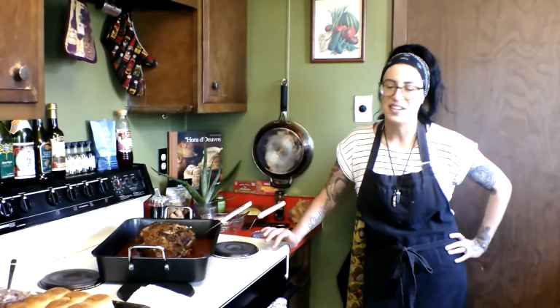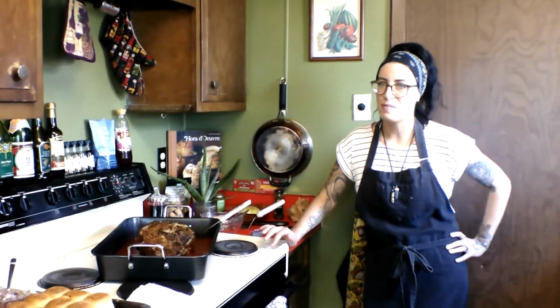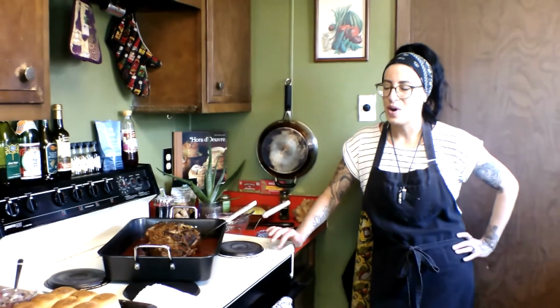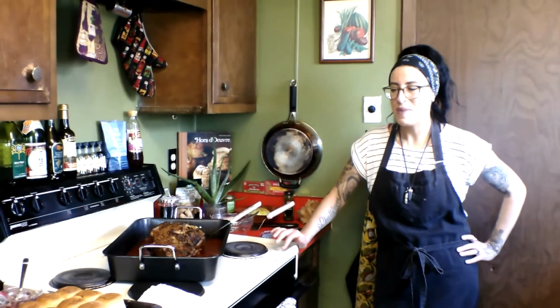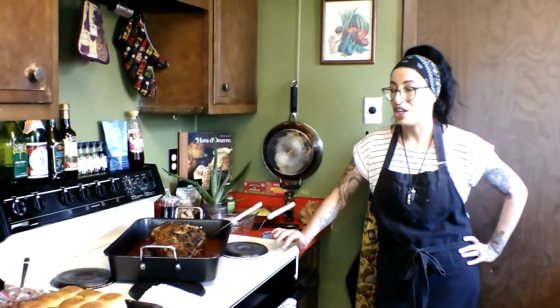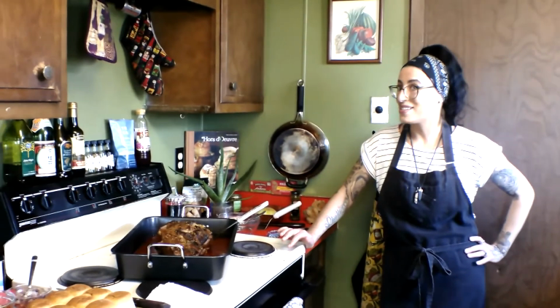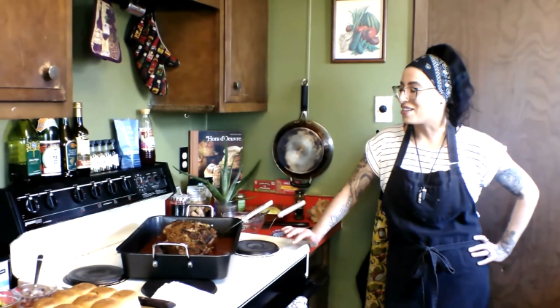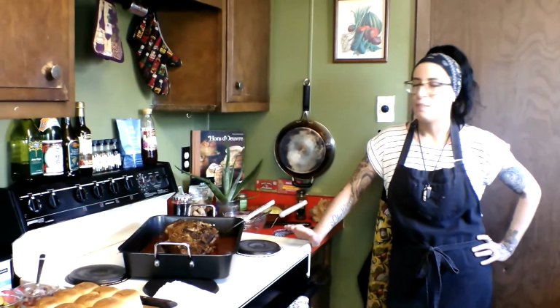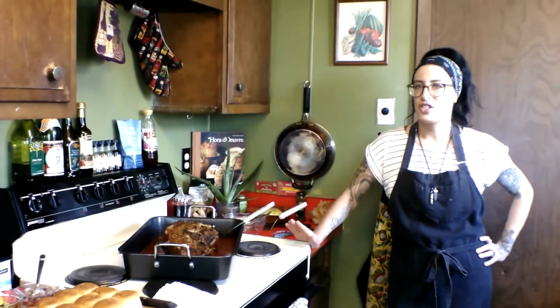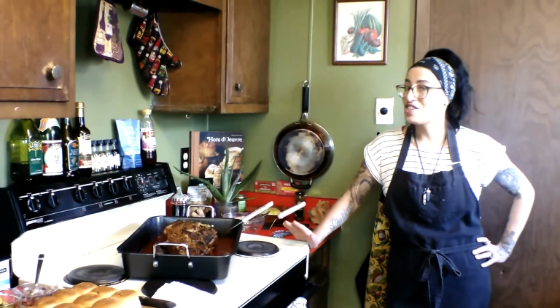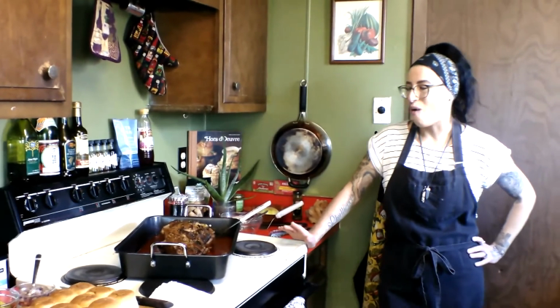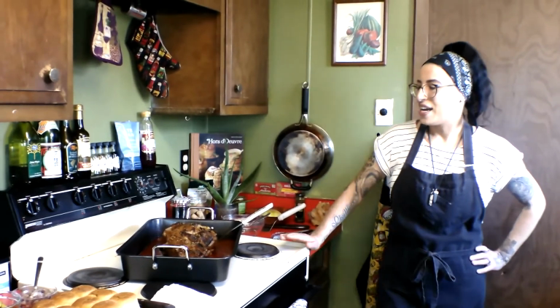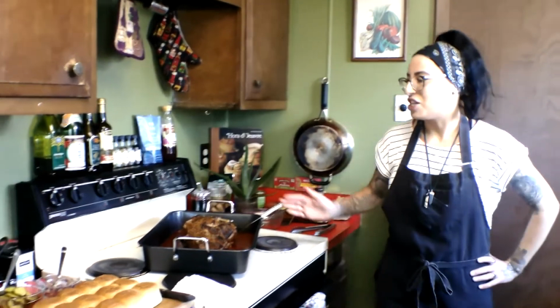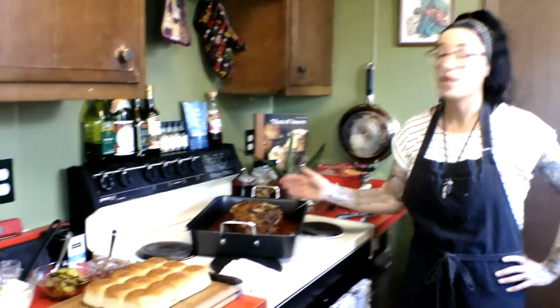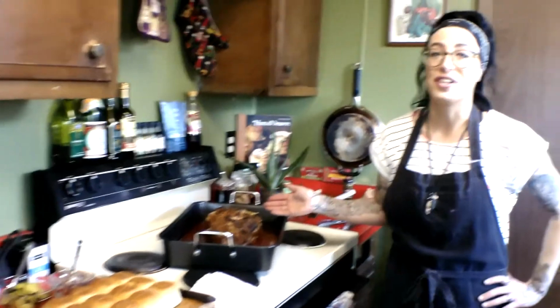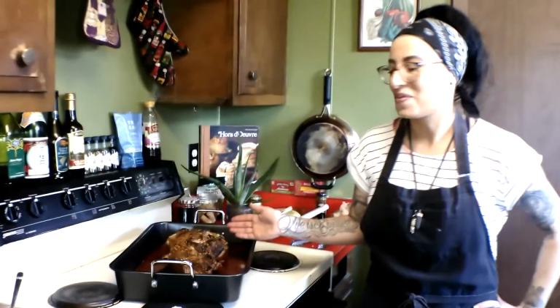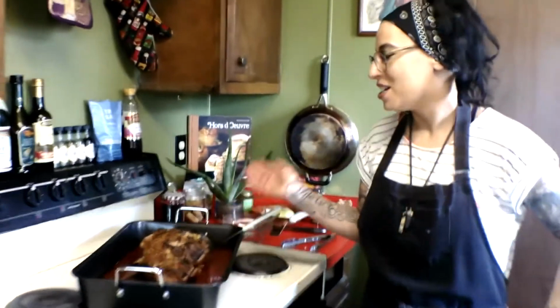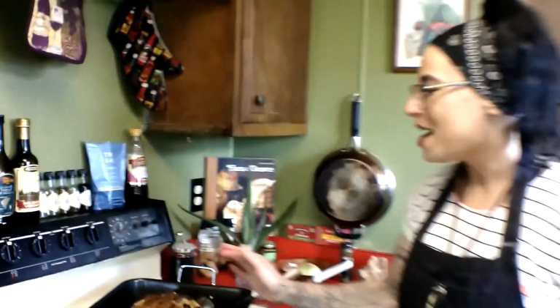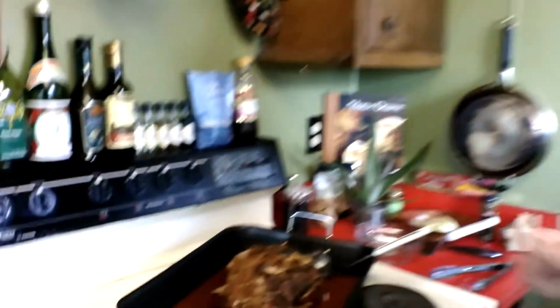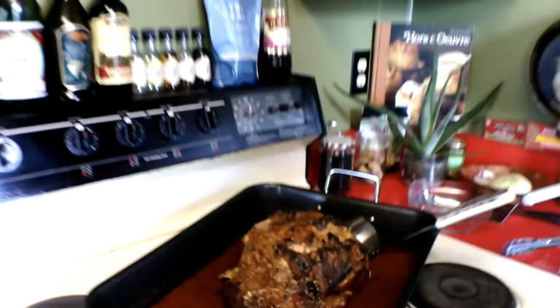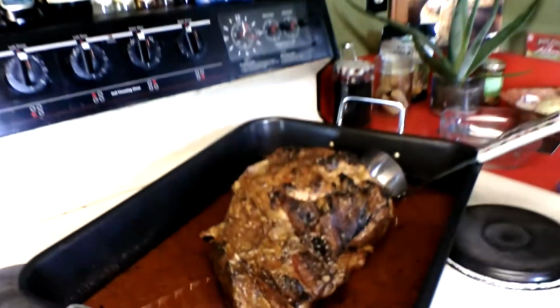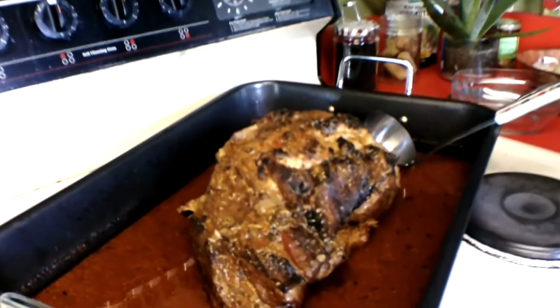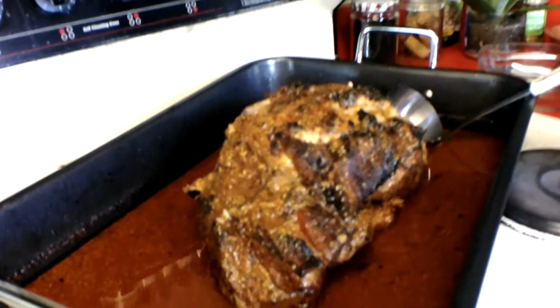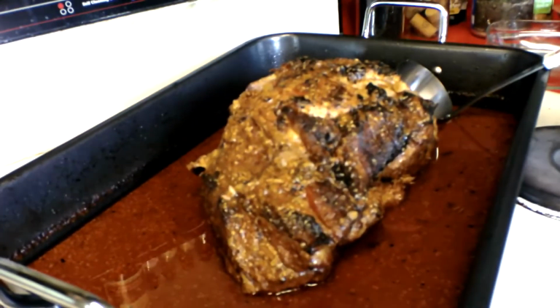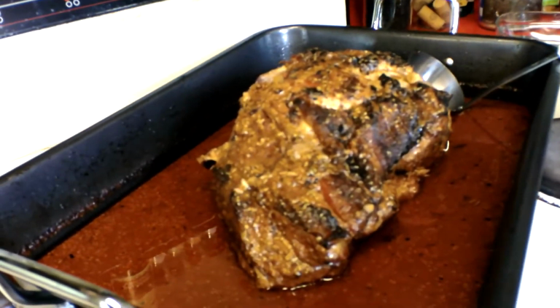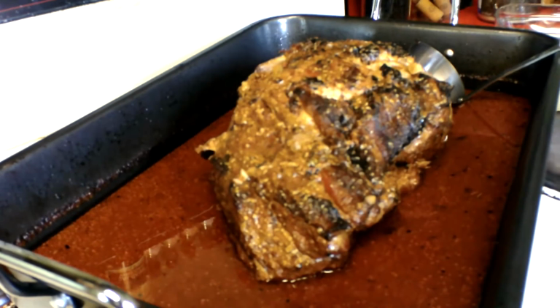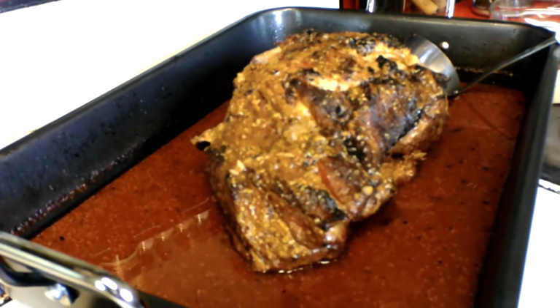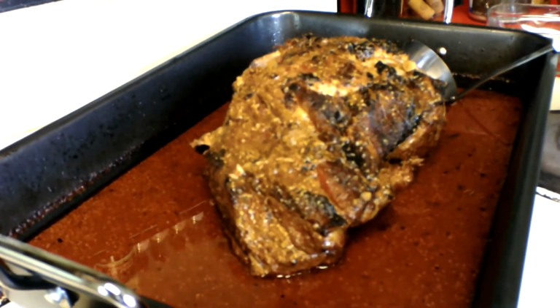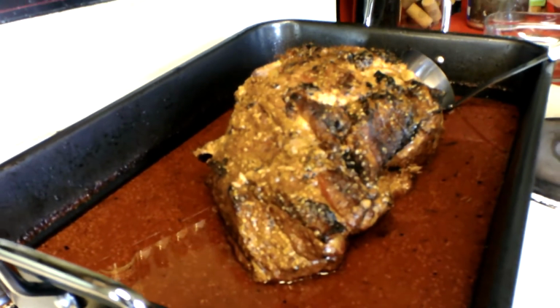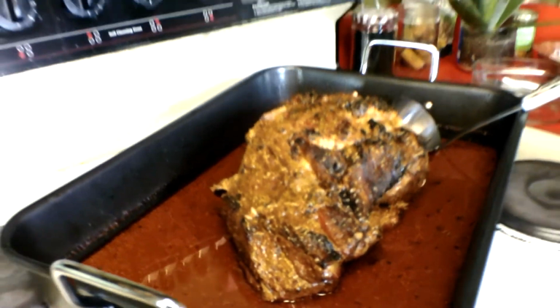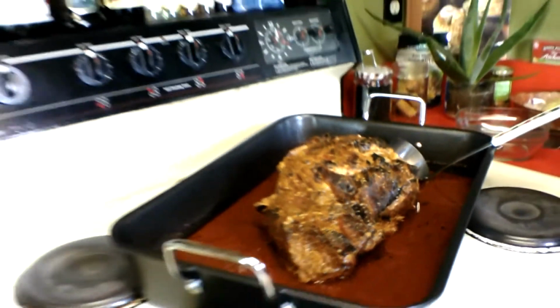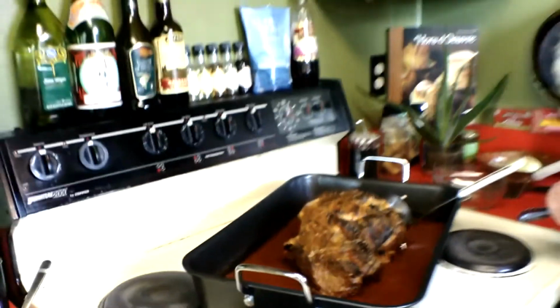On today's episode we're making Cuban sliders, but the star of the show is this pork shoulder. I have a bone-in pork butt — pork shoulder — which is called the butt if you're looking for it in the store.